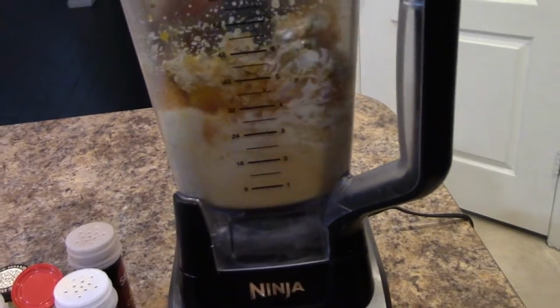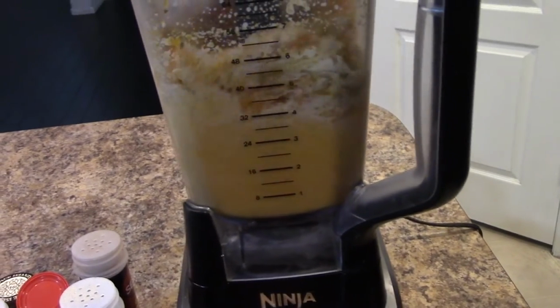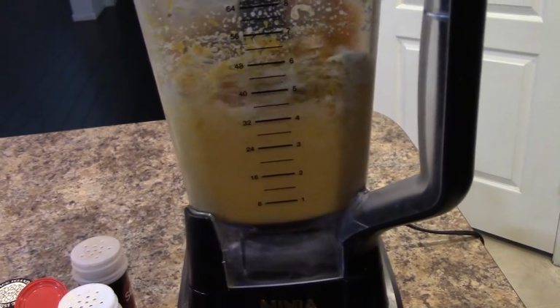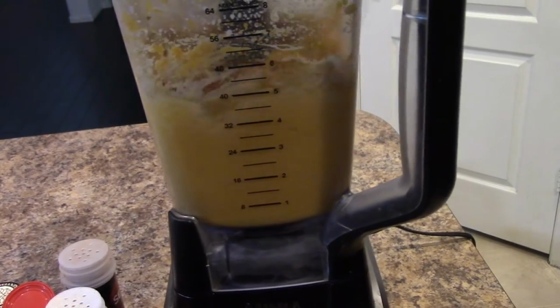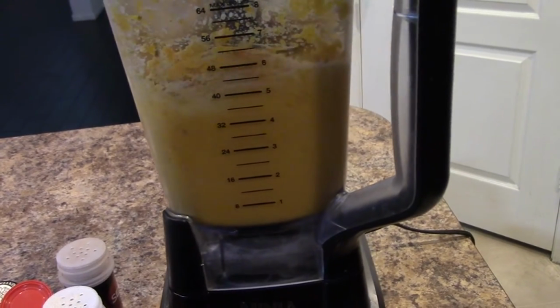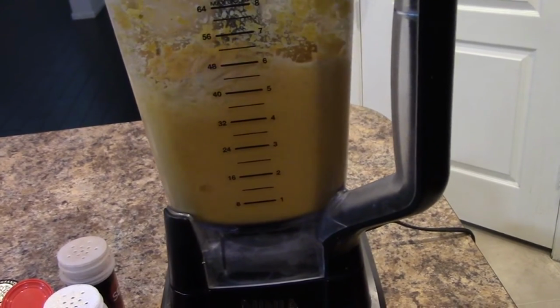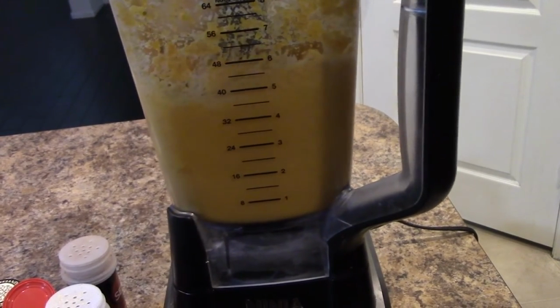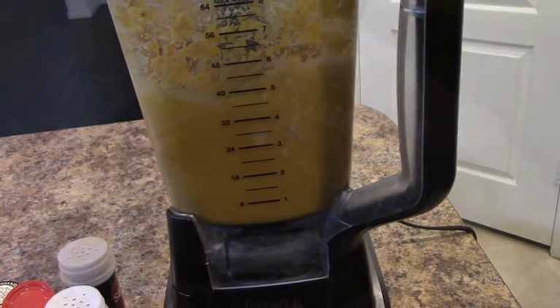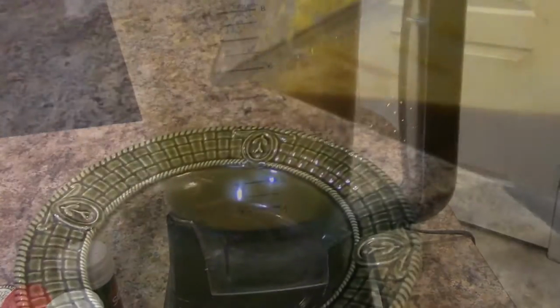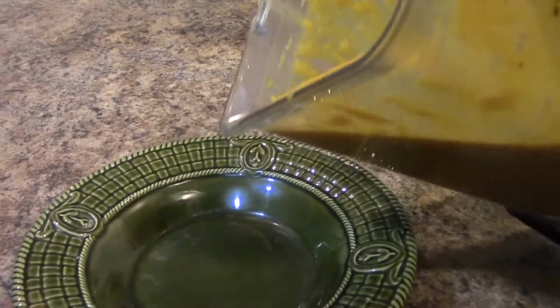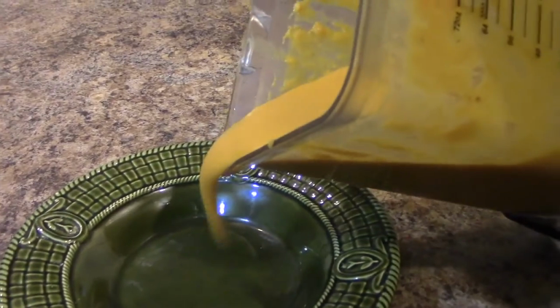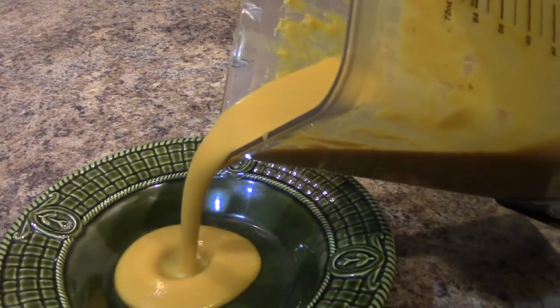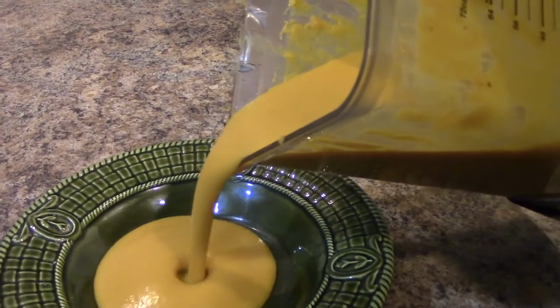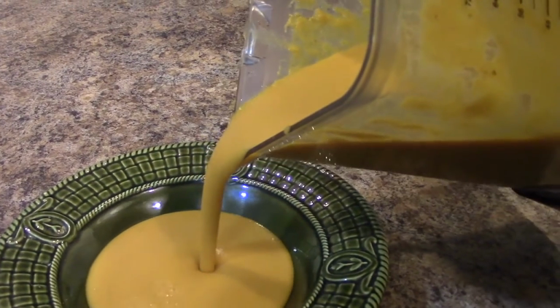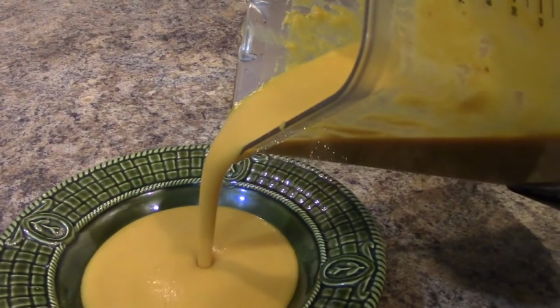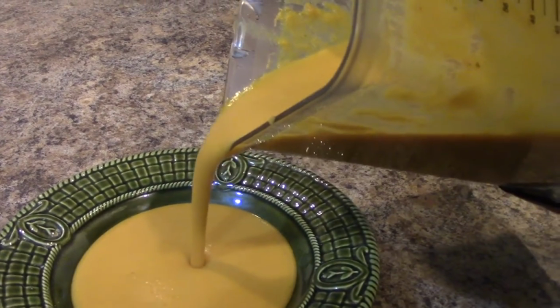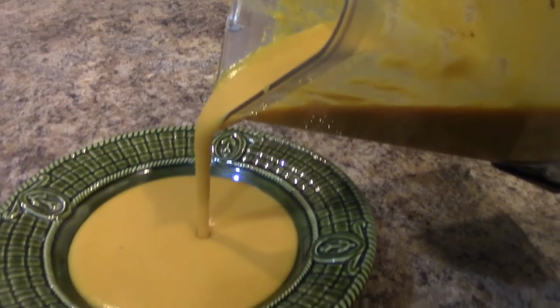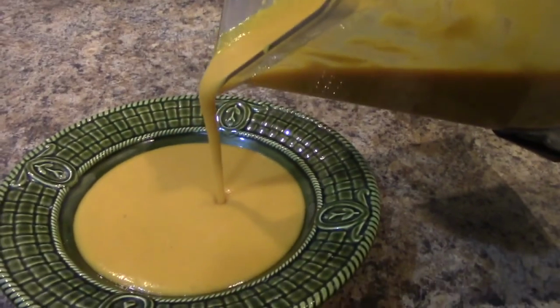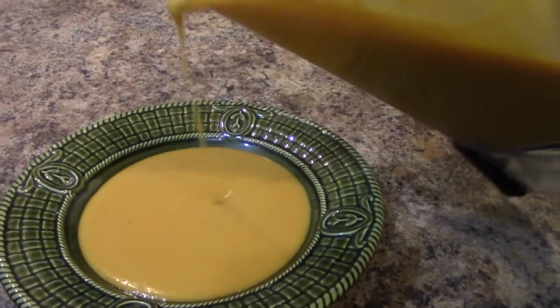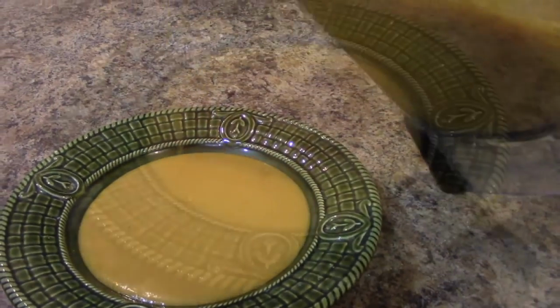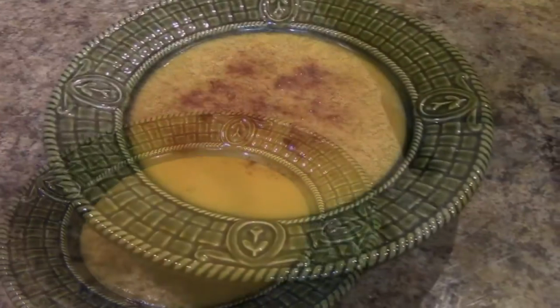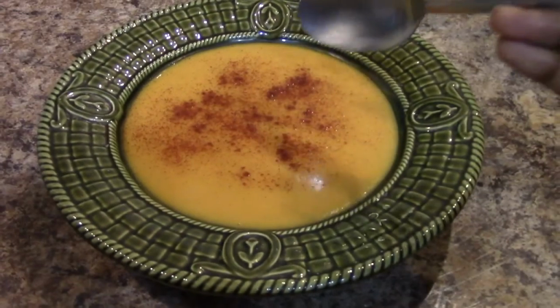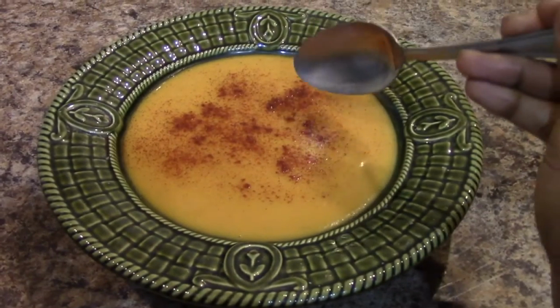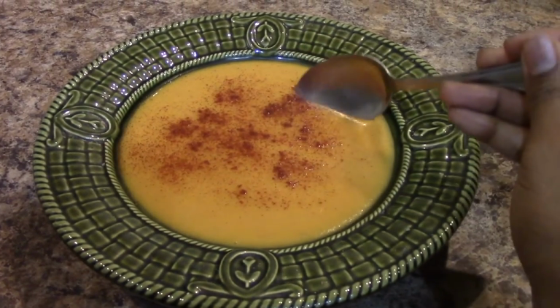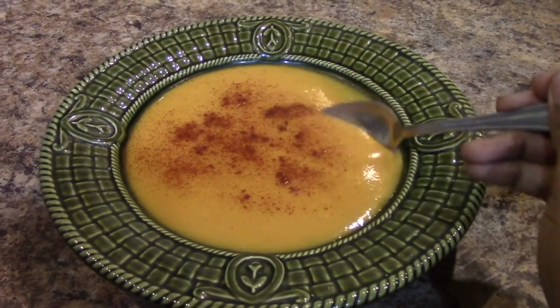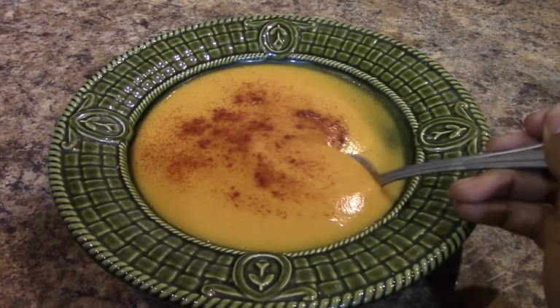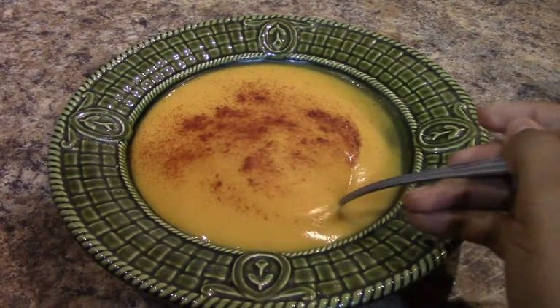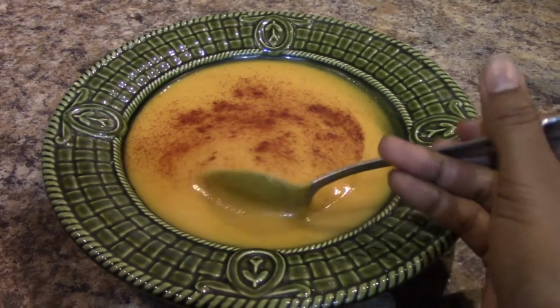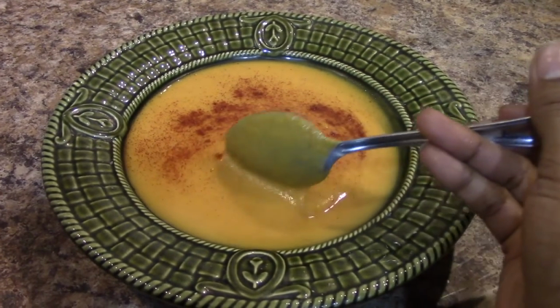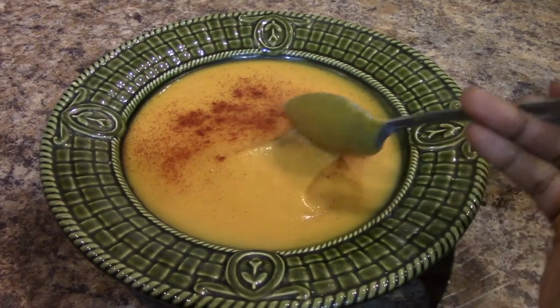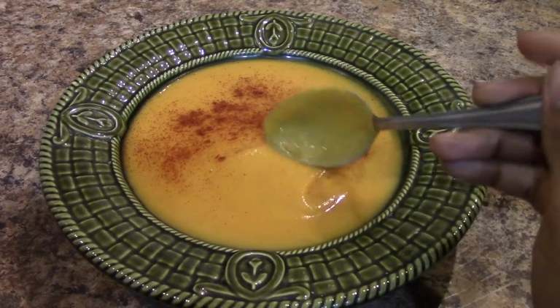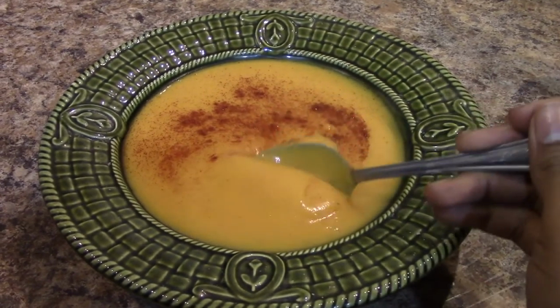Very, very quick, you guys. Besides the baking, this takes no time to make. And look how smooth it is! I'm going to sprinkle on a little bit of paprika and that's it. The thing about this dish is that you can also freeze it and have it for another day.